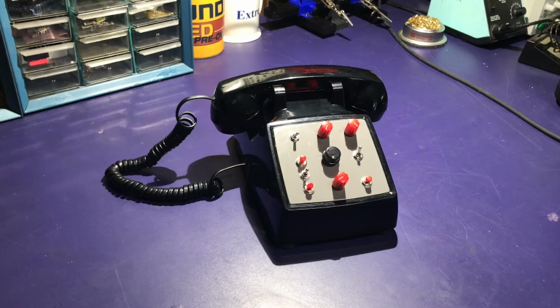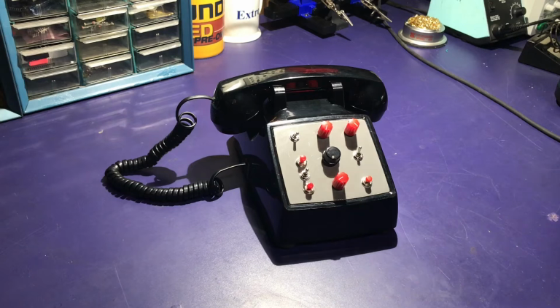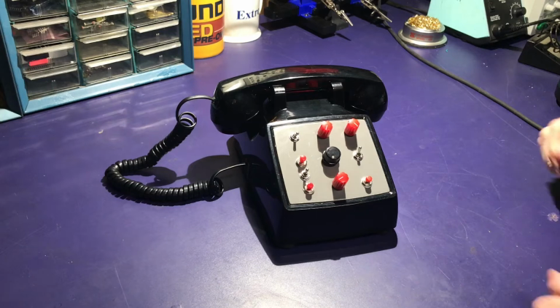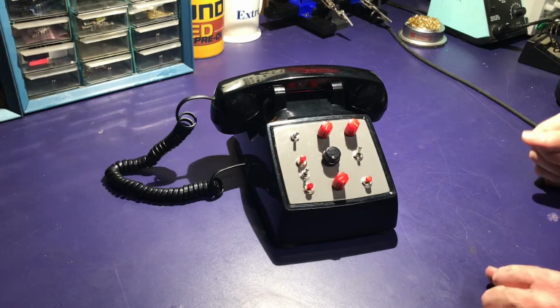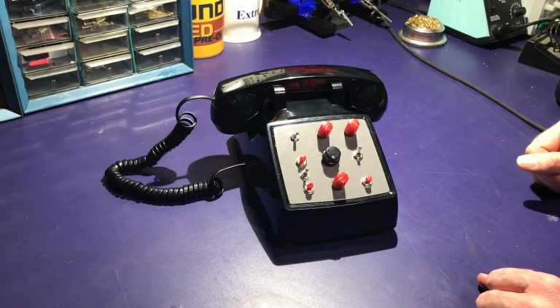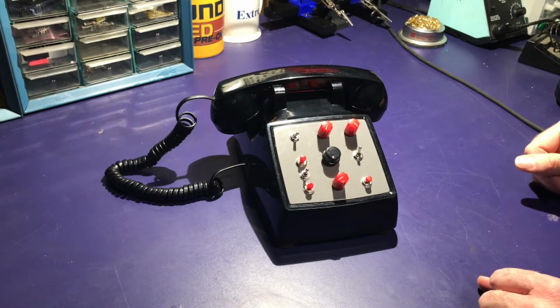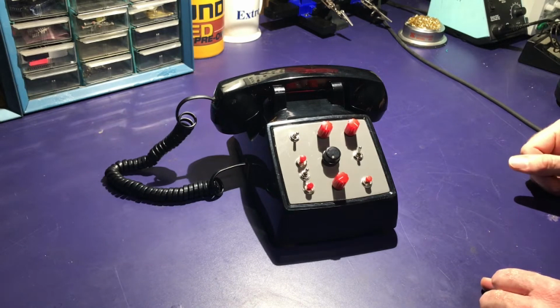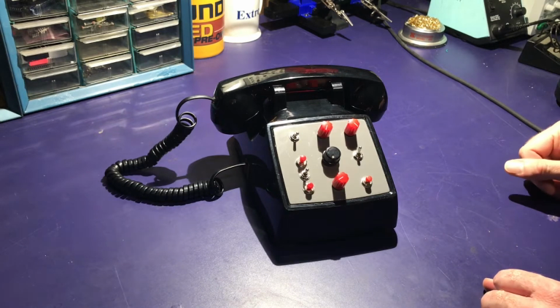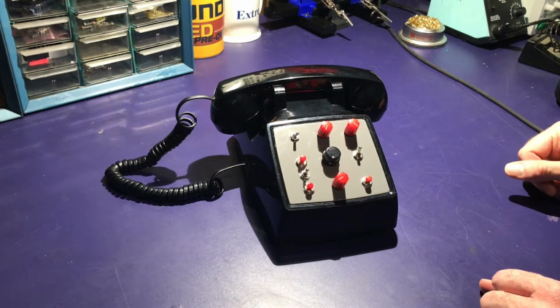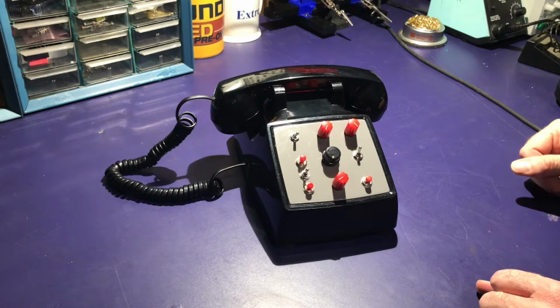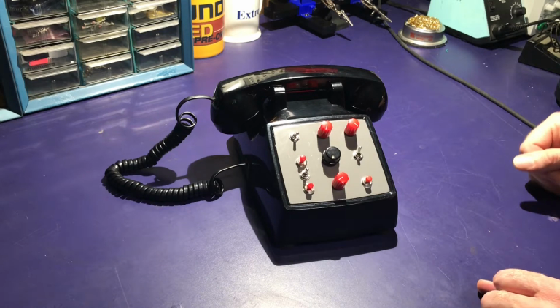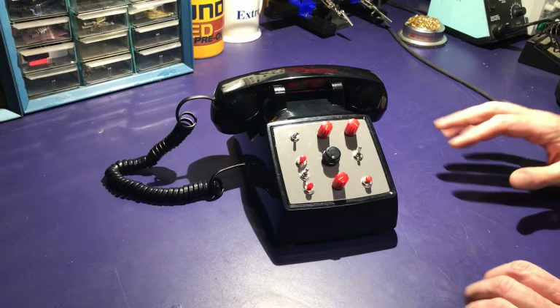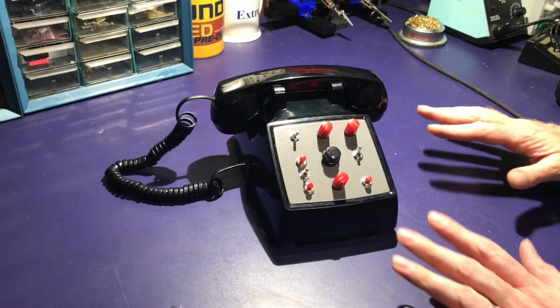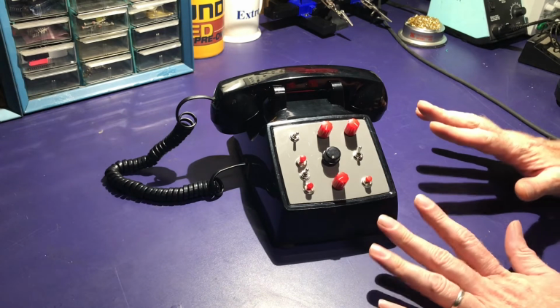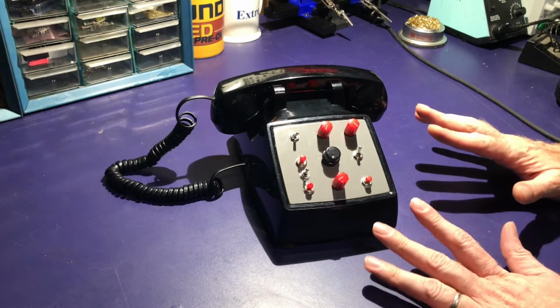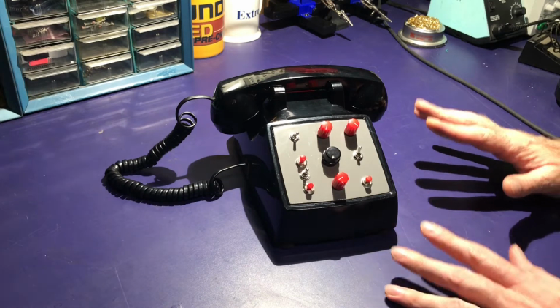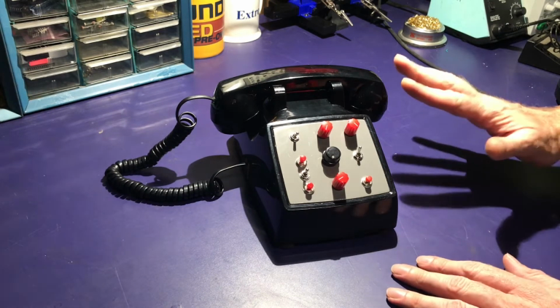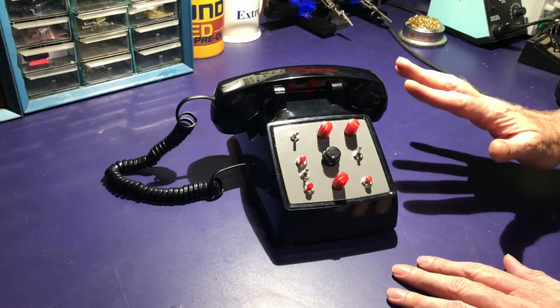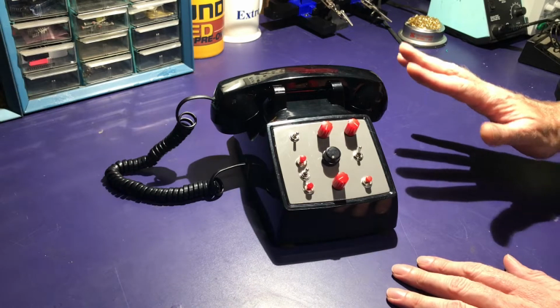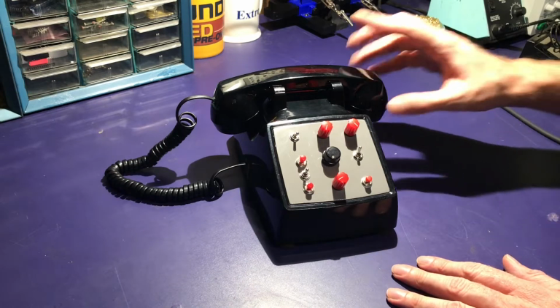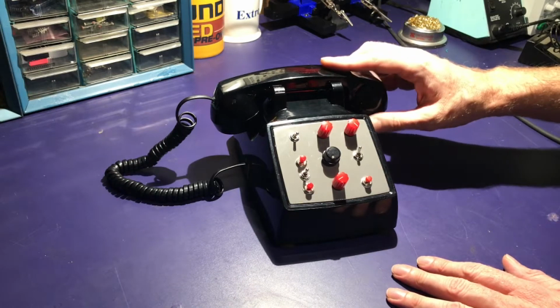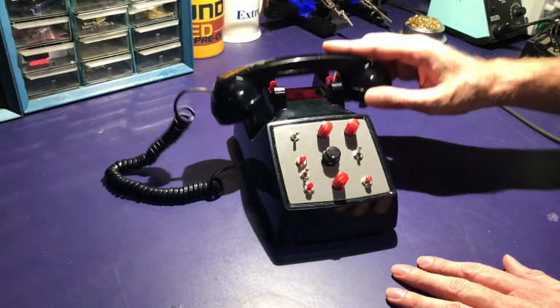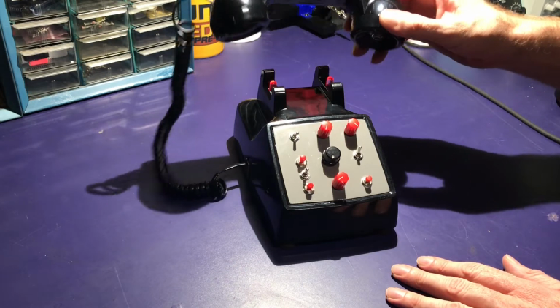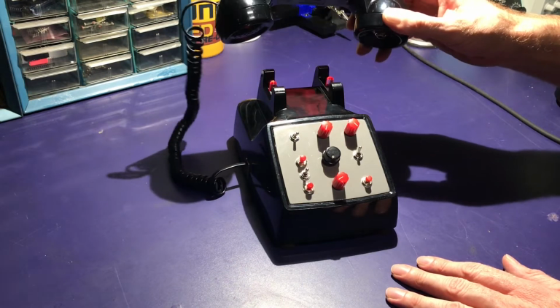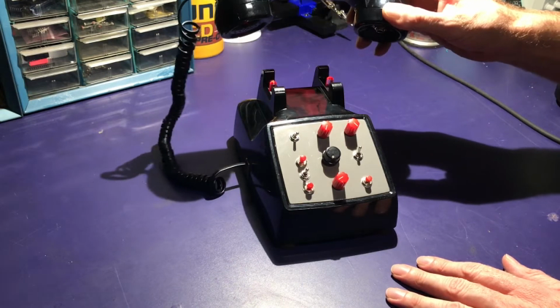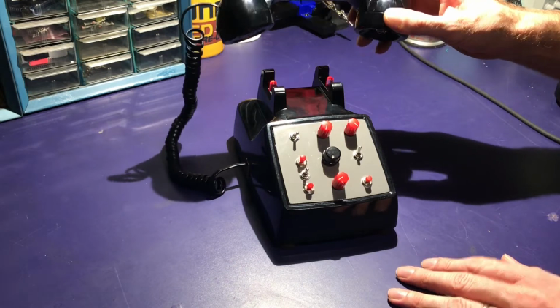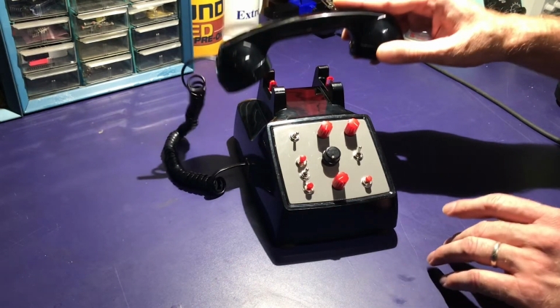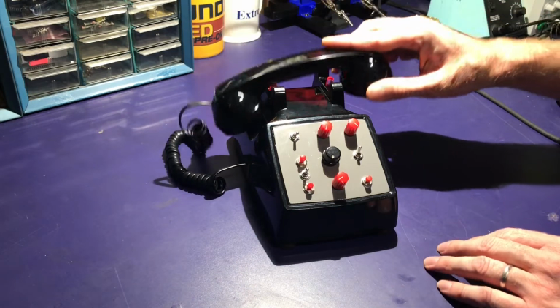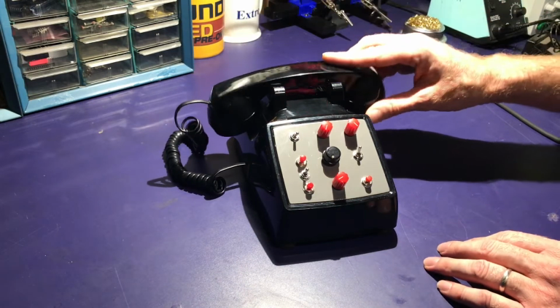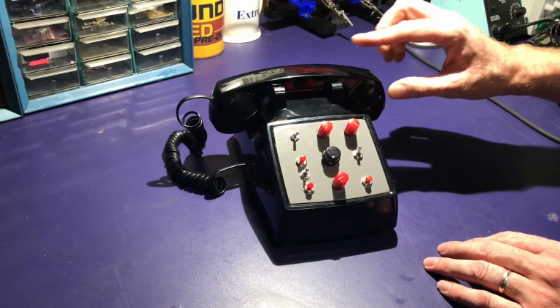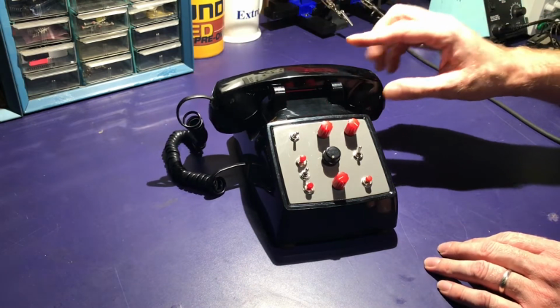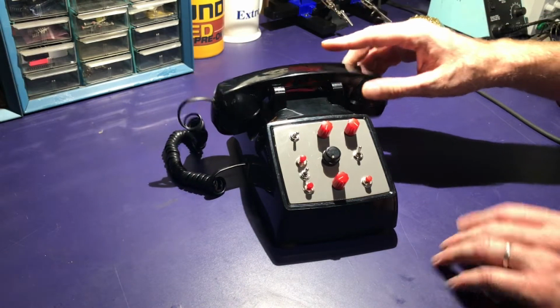Hi, I'm Mike and this is my modified telephone. So how this works is there is no on and off switch. You pick it up, it is on. You hang it up, it goes back off.